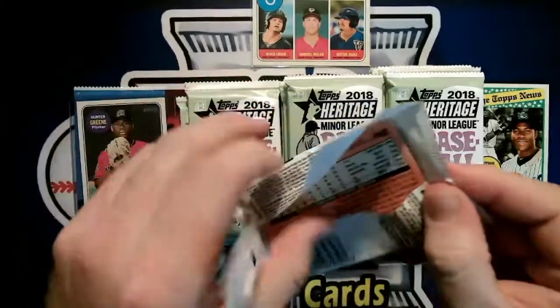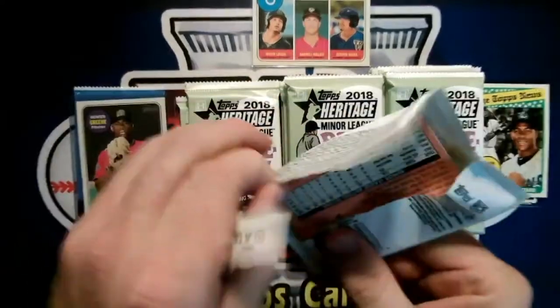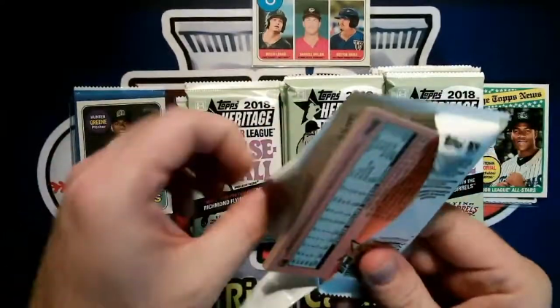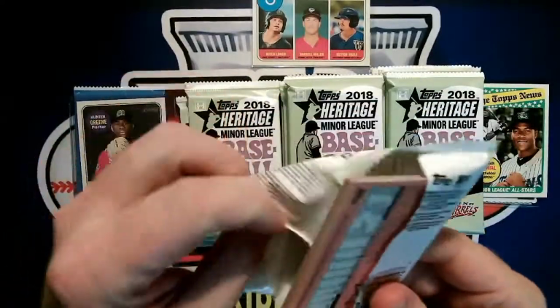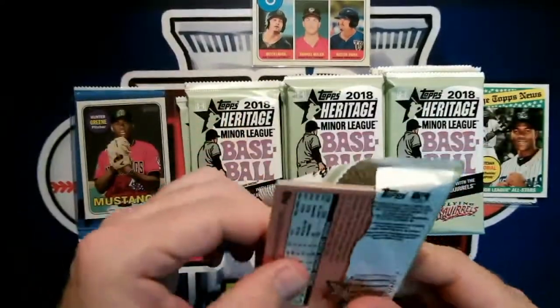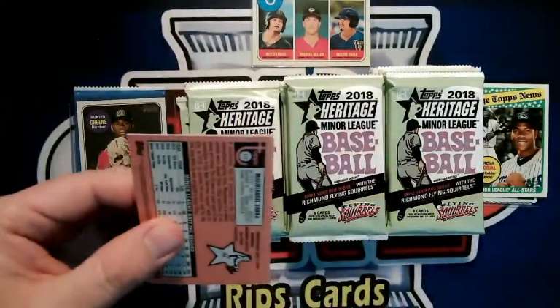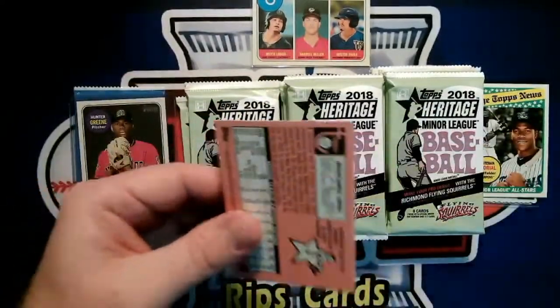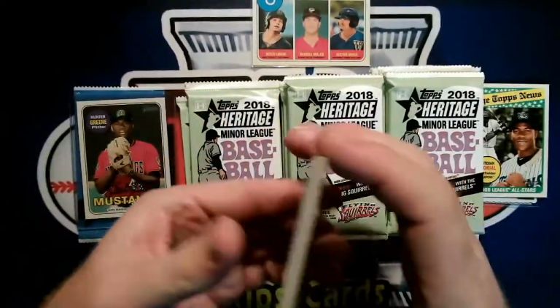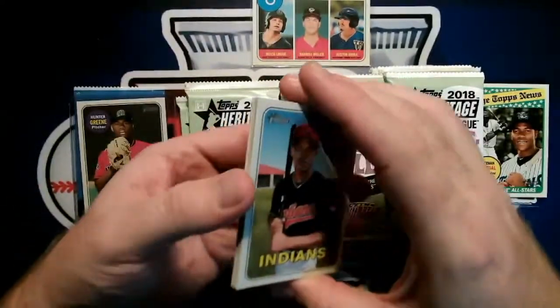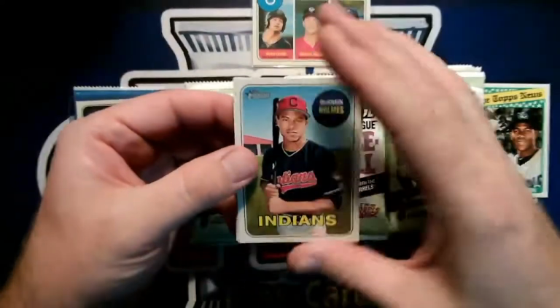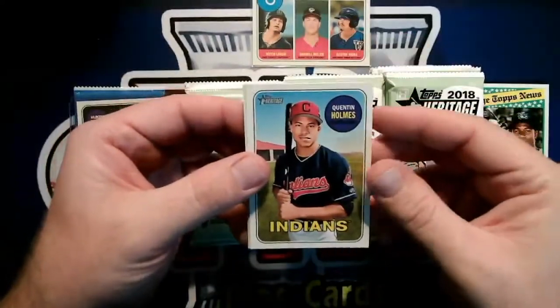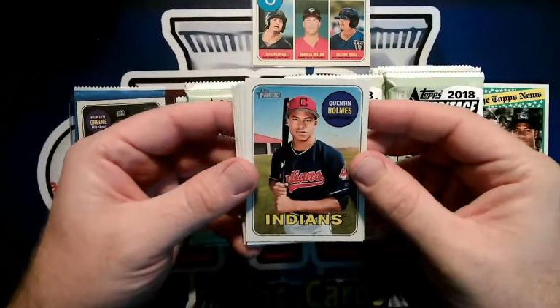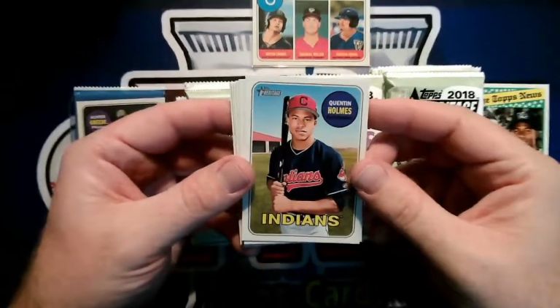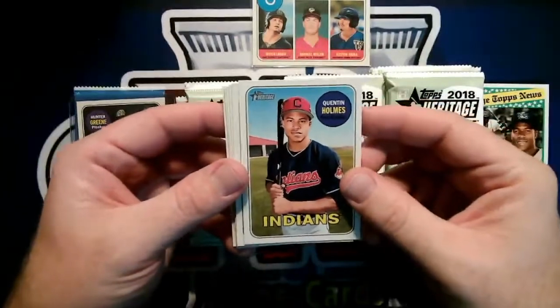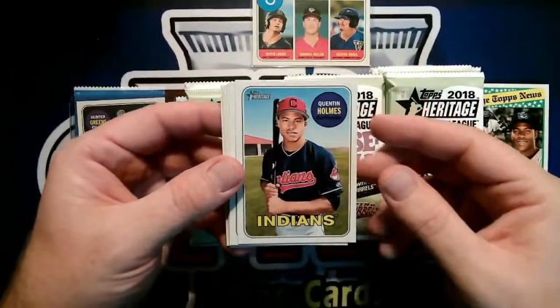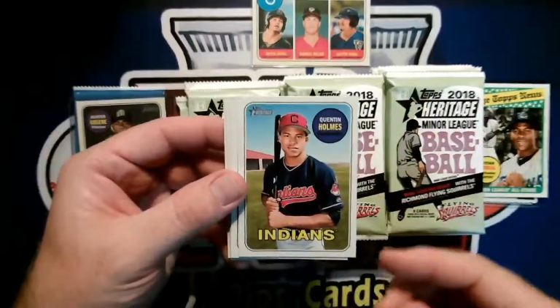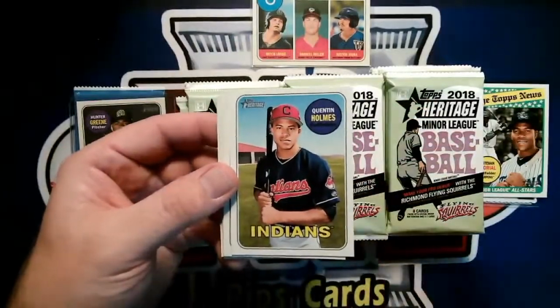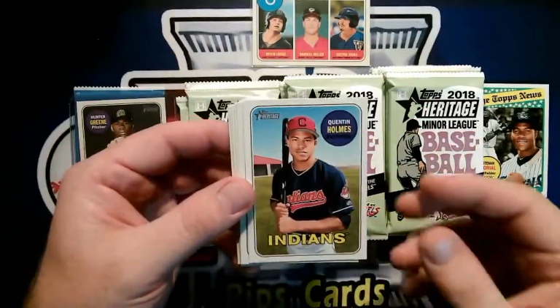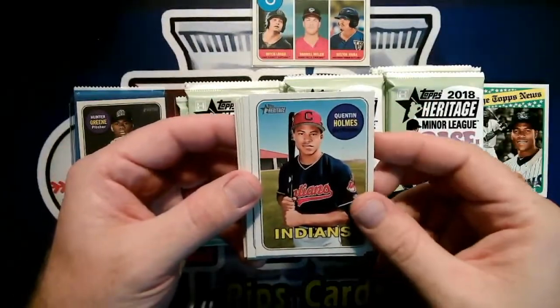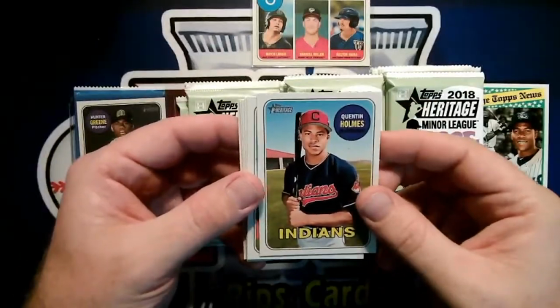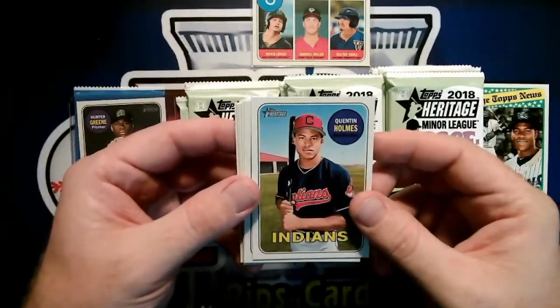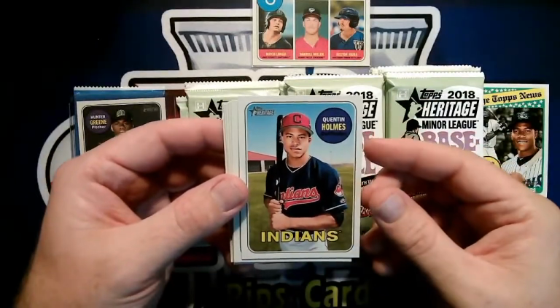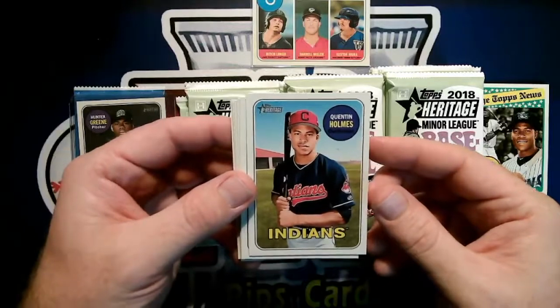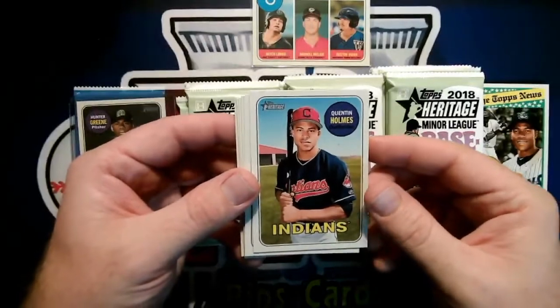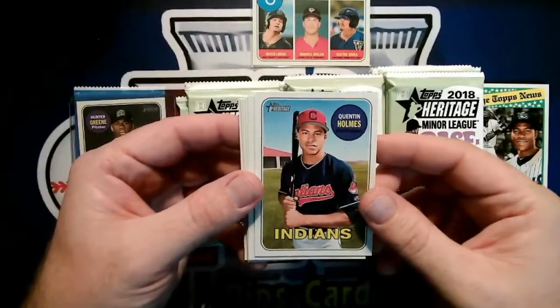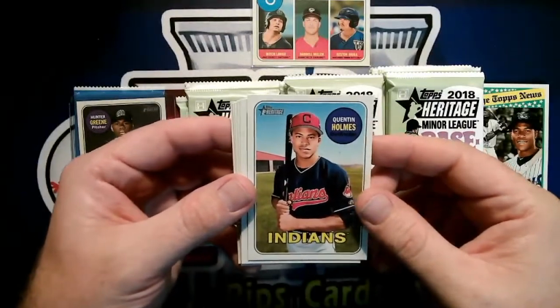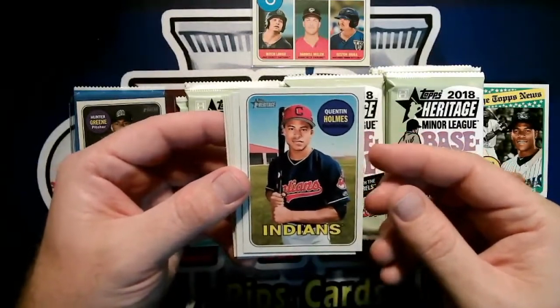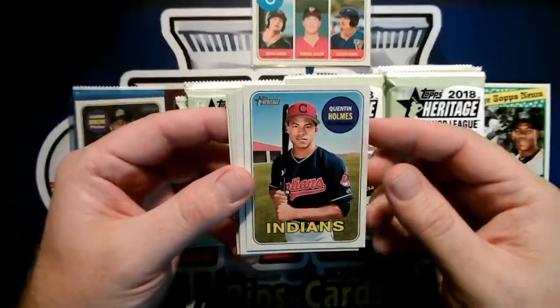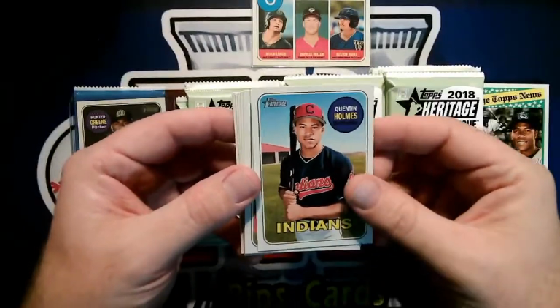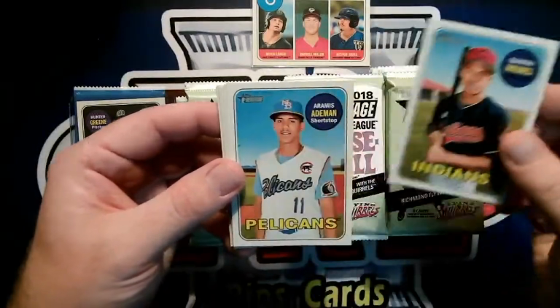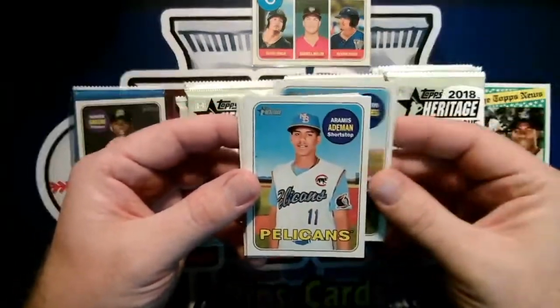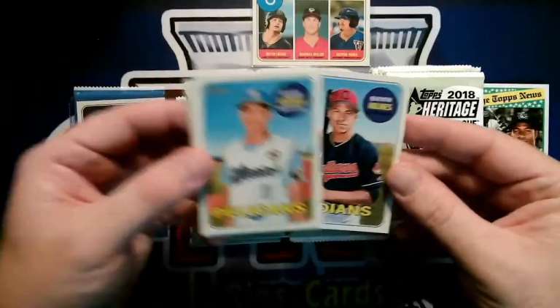This is kind of cool — this is definitely a product where you're in it for the long game. Some of these guys are pretty young. That Mickey Moniak might be two or three more years before, if he ever makes it up. Quinton Holmes, outfielder.